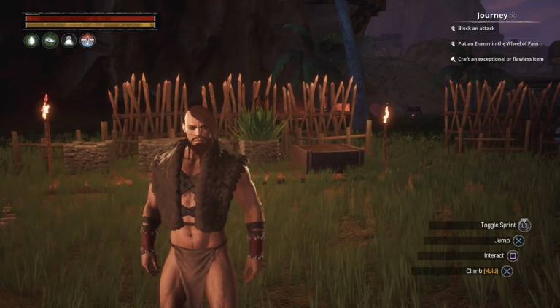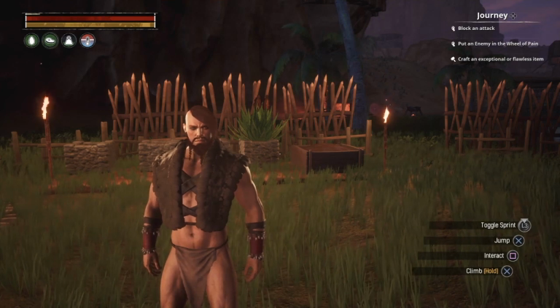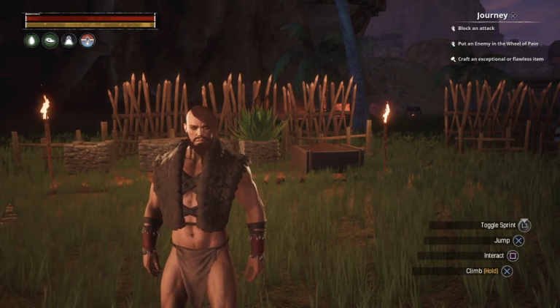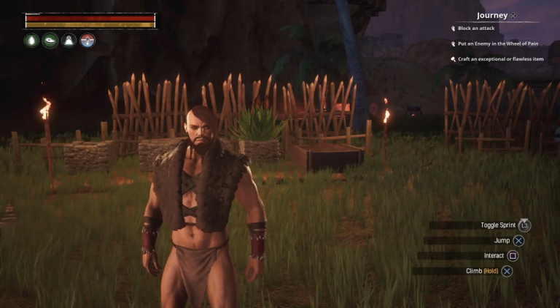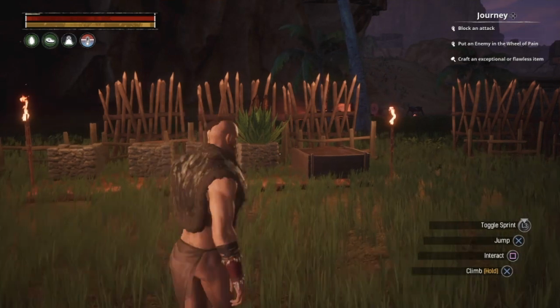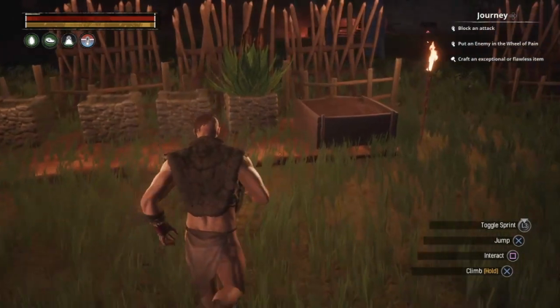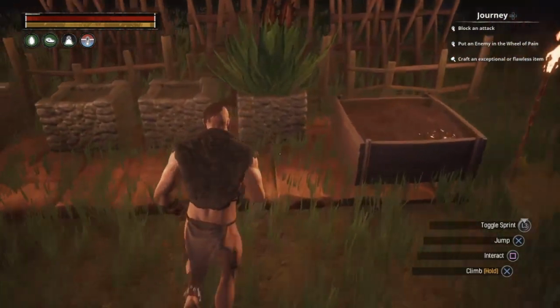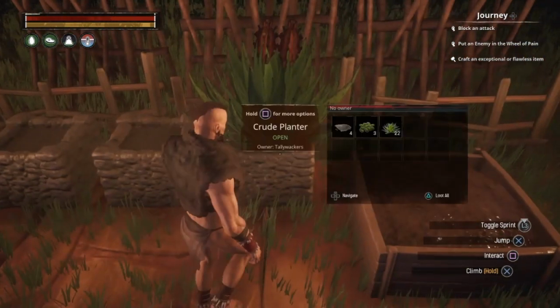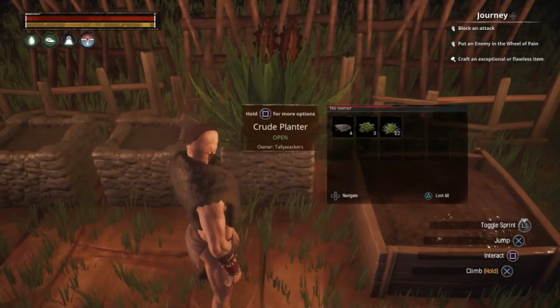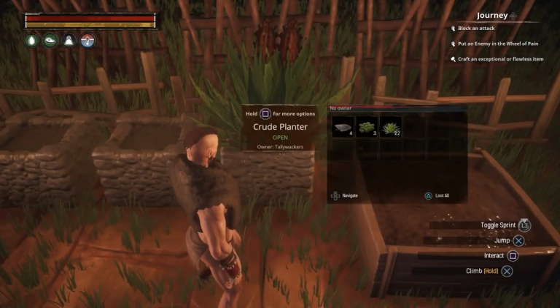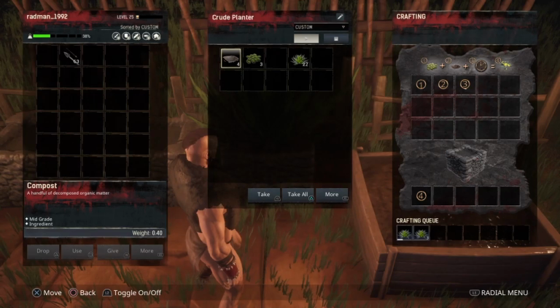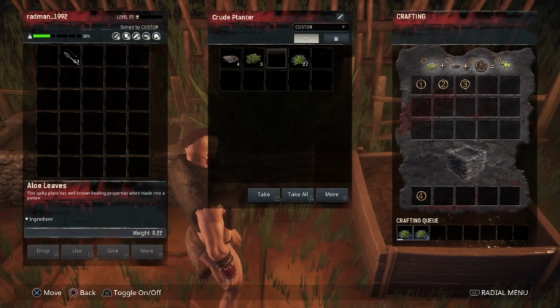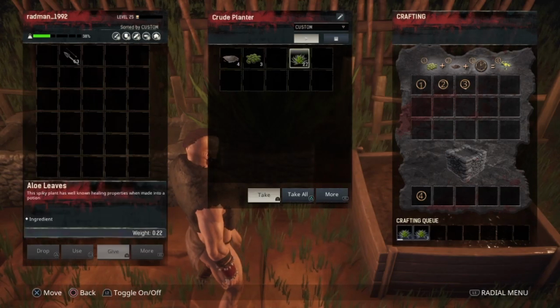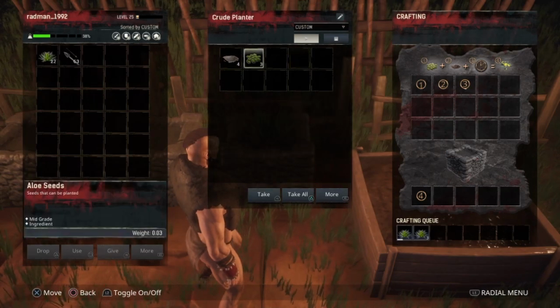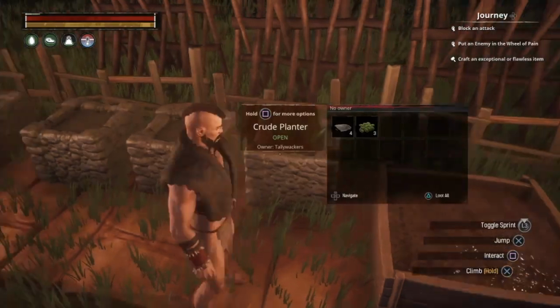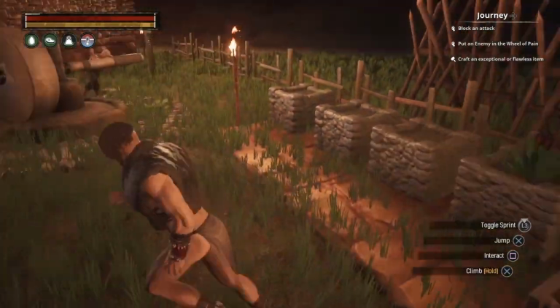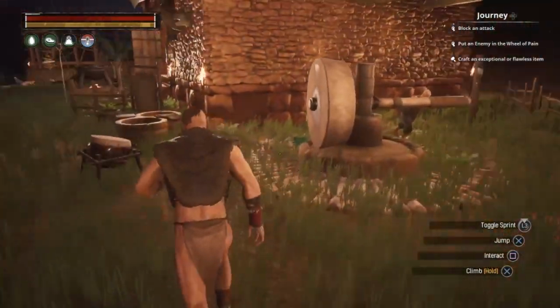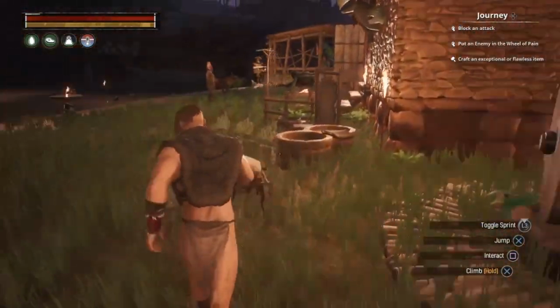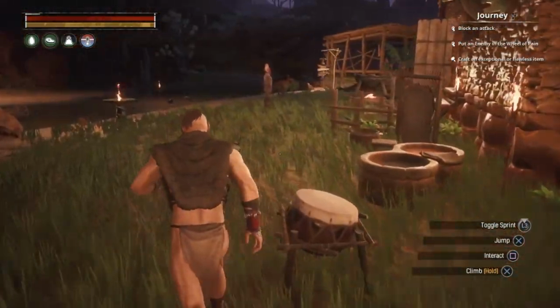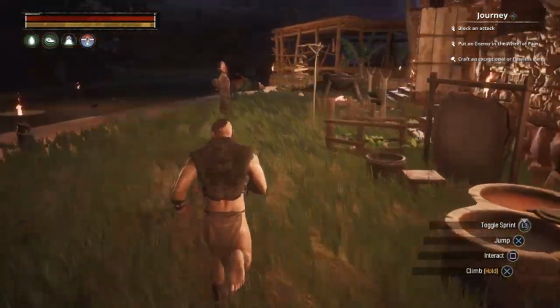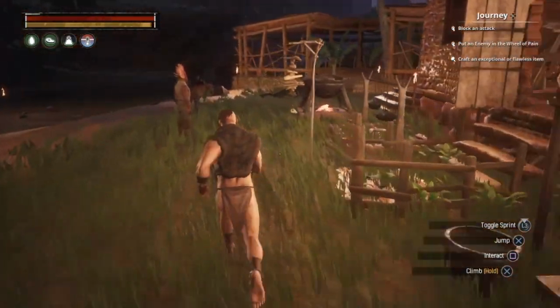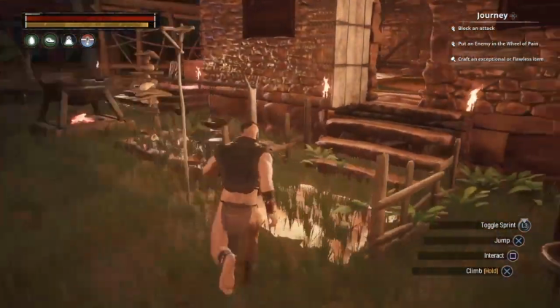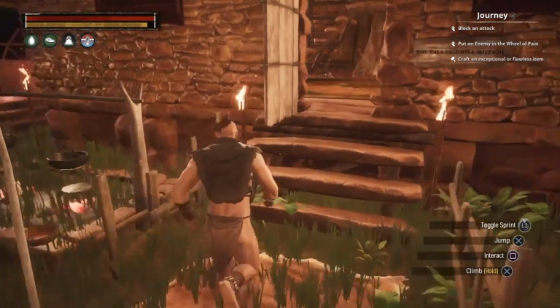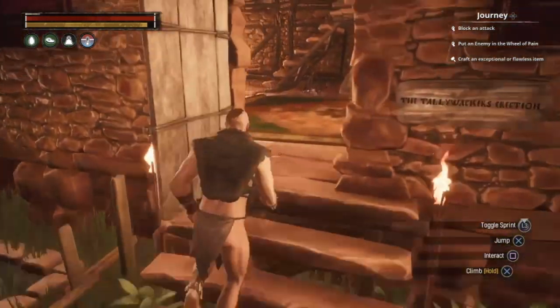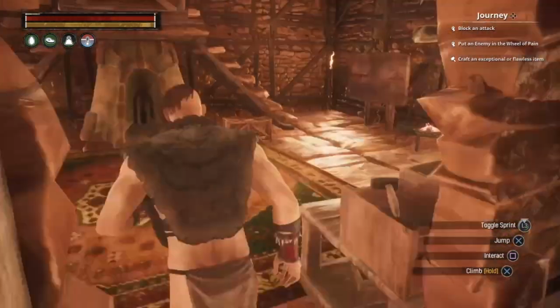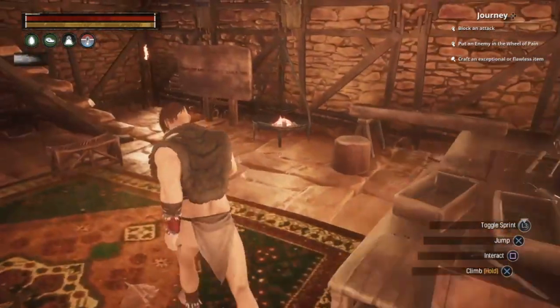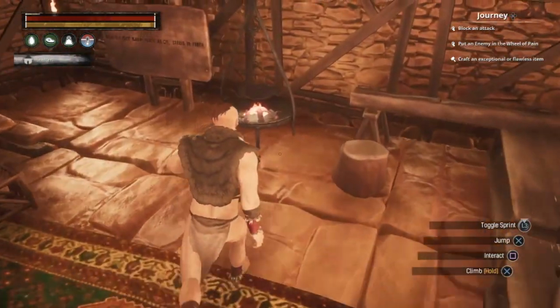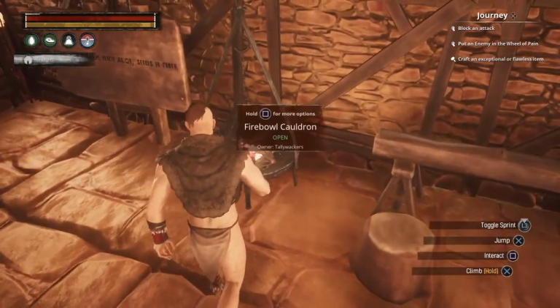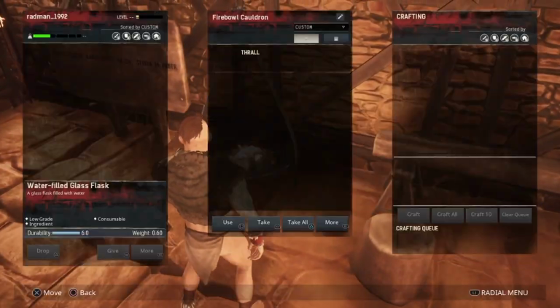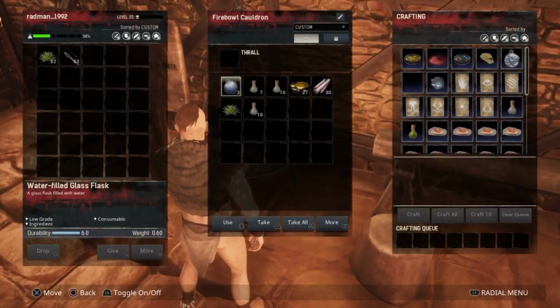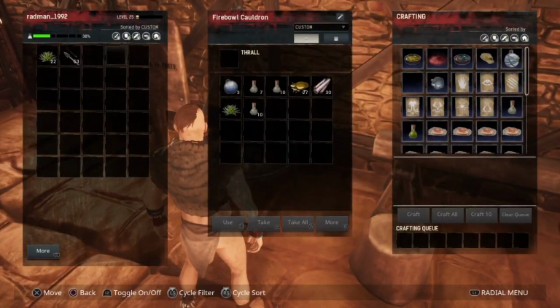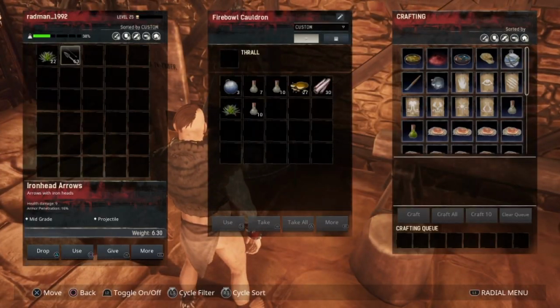Hi guys, today I'll be showing you how to make silk. But before we do that, I need to show you a recipe to take with you, as there's a lot of danger along the way and you will need the health. This is an aloe vera extract — simply bring the leaves that you saw me grow in the last episode.